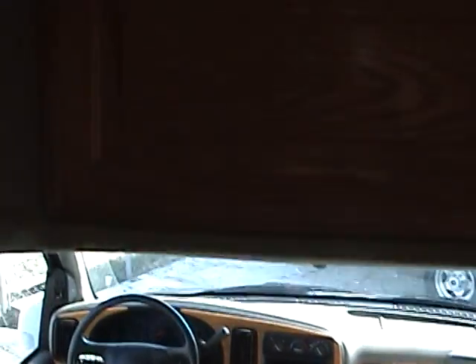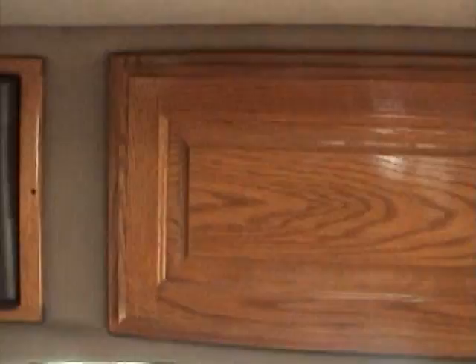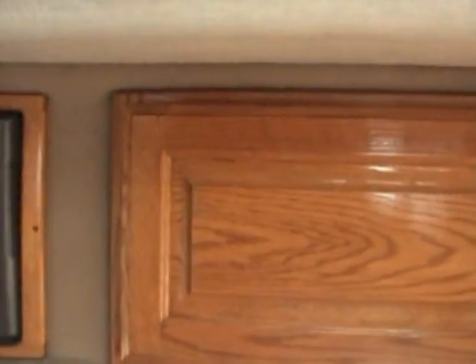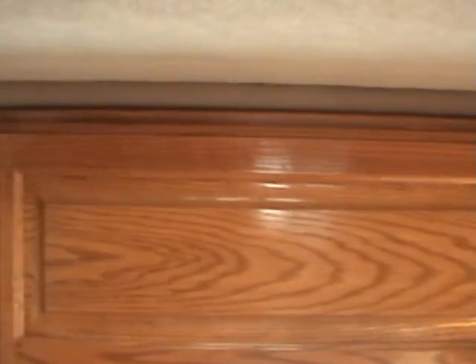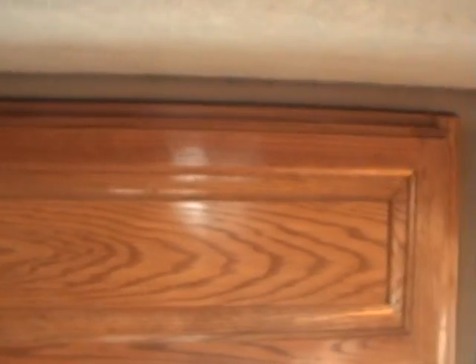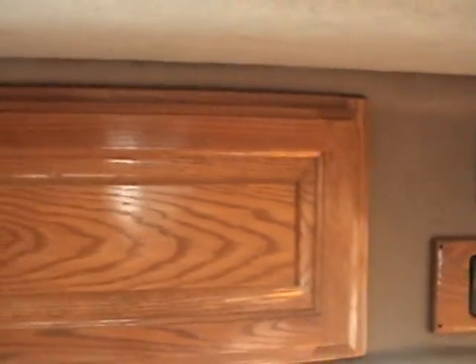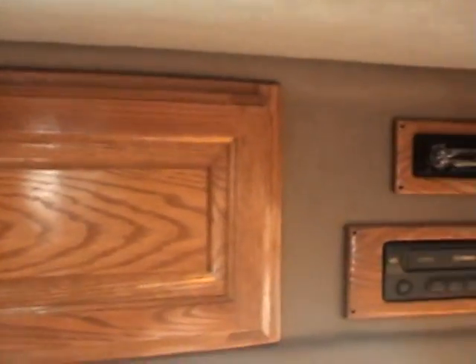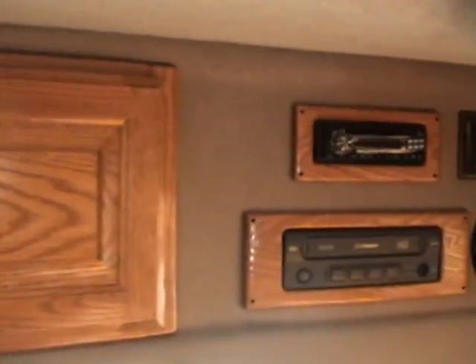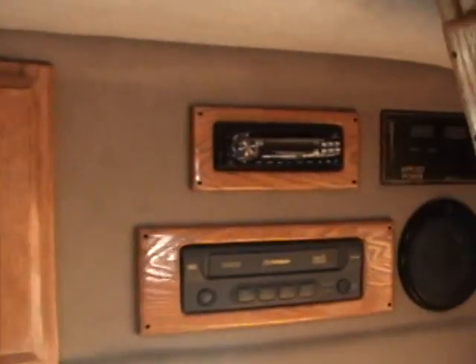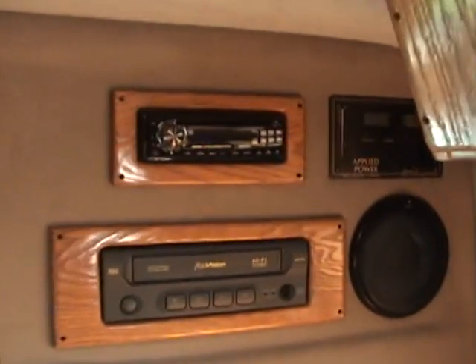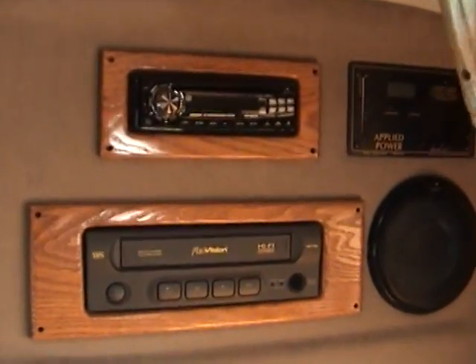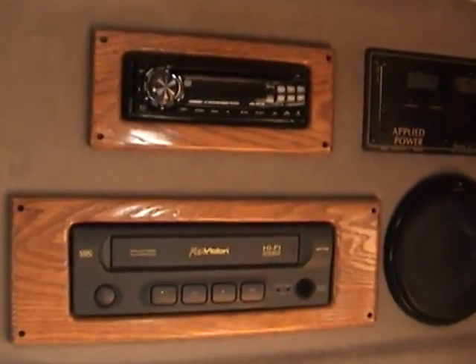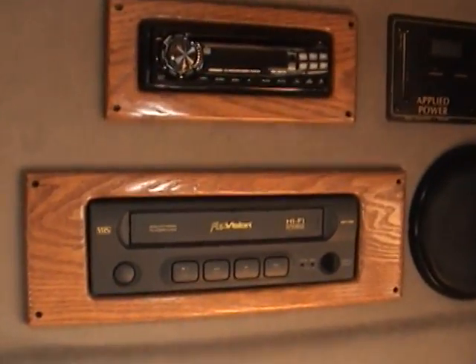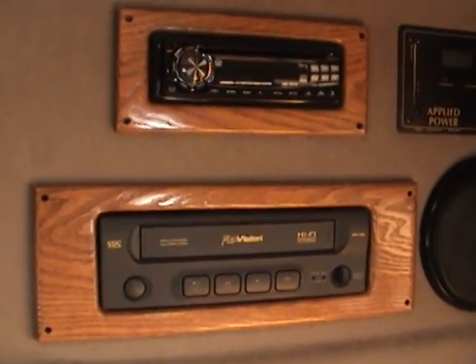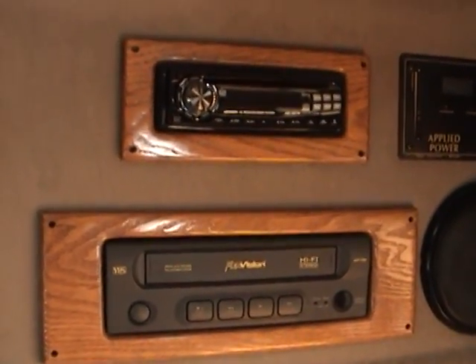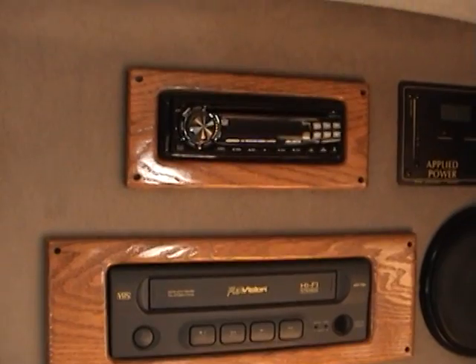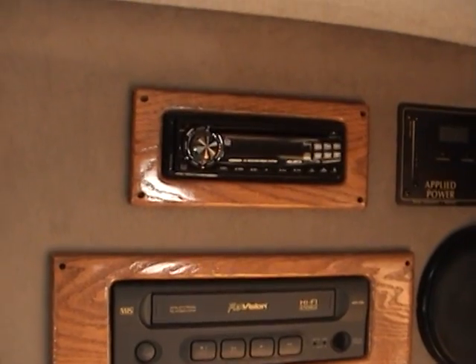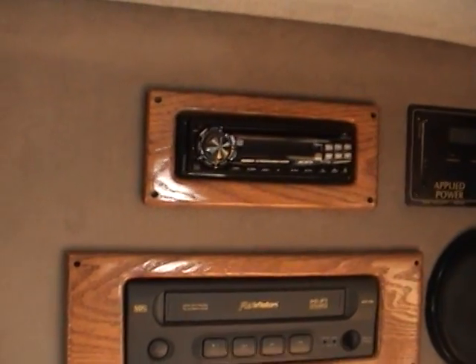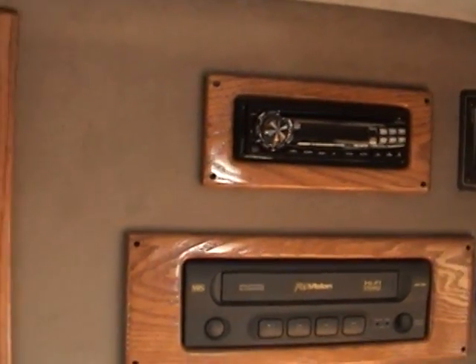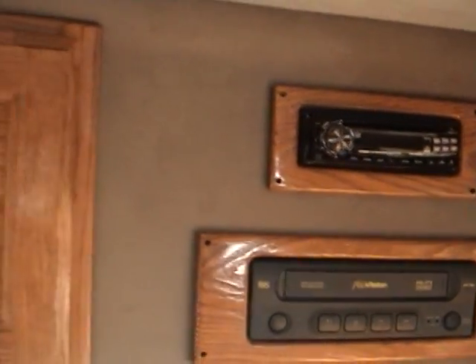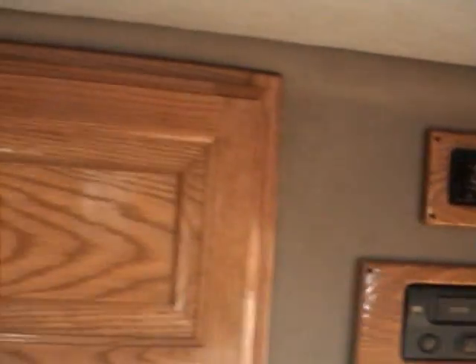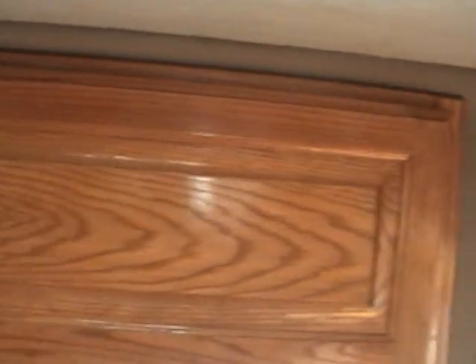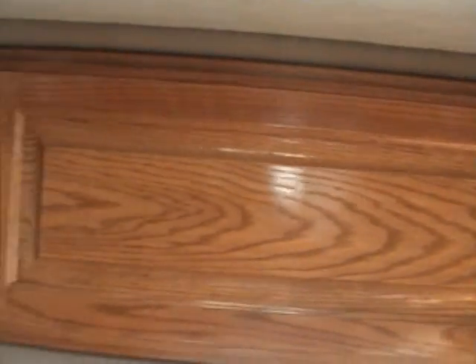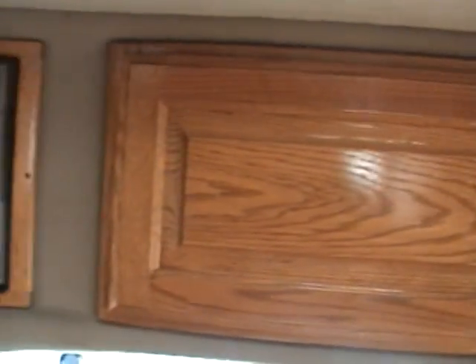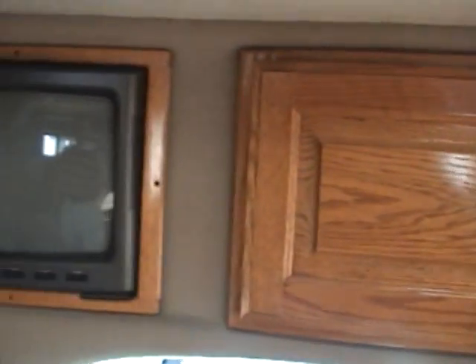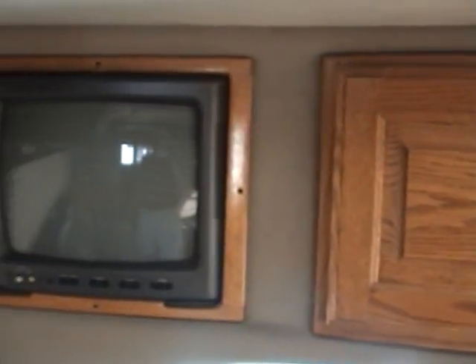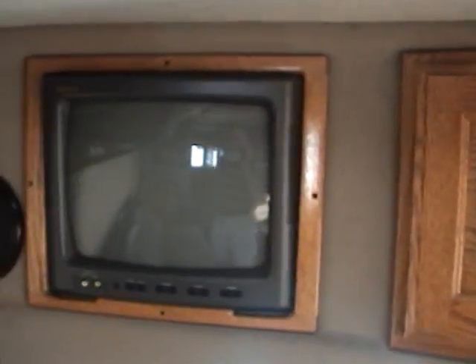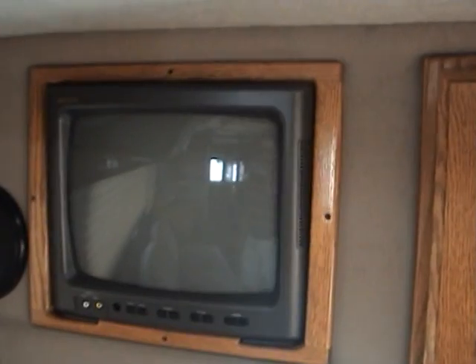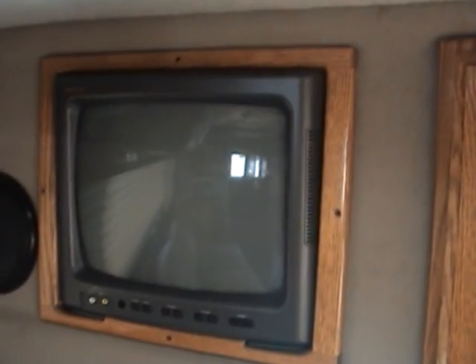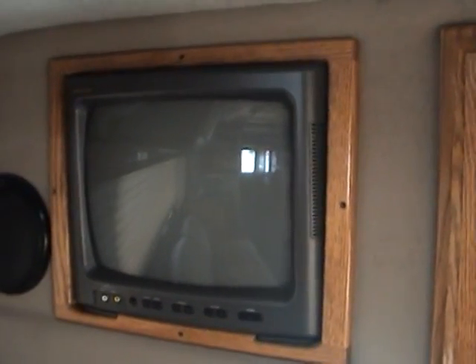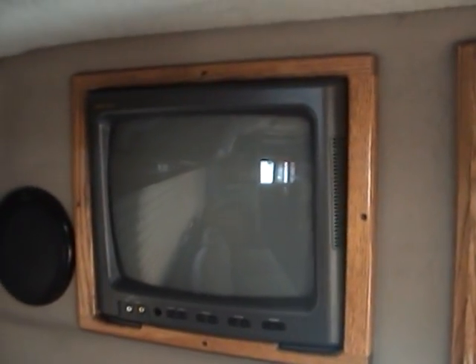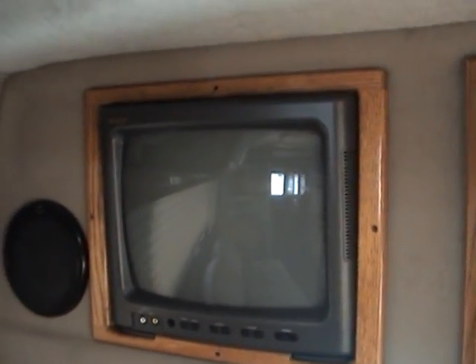In the front part of the coach is a storage cabinet. Entertainment features on this side, including a VCR and an AM FM CD player. And on this side over here, a small mounted television.